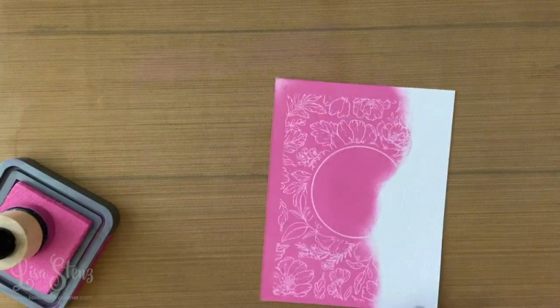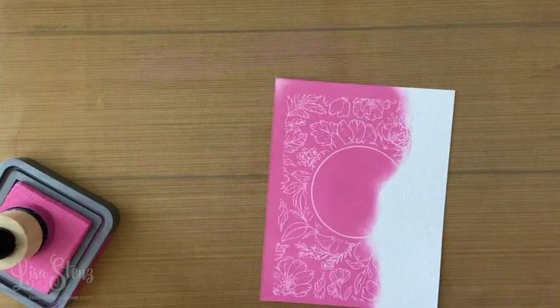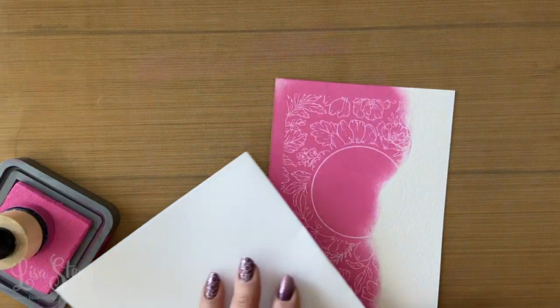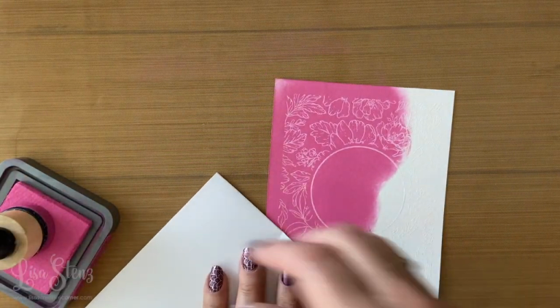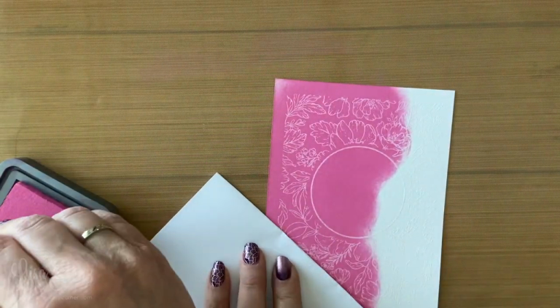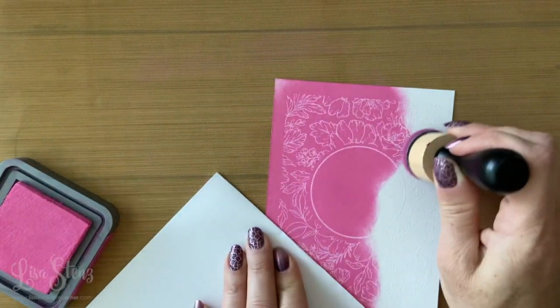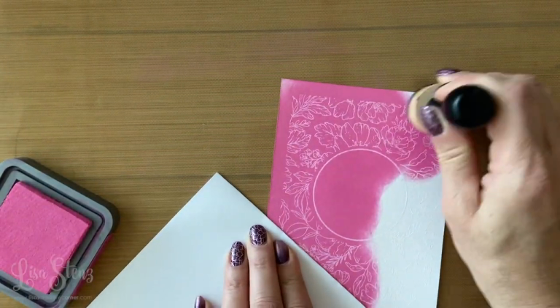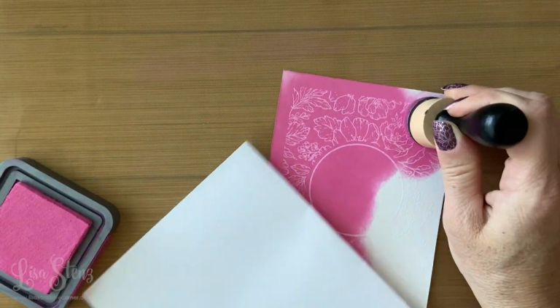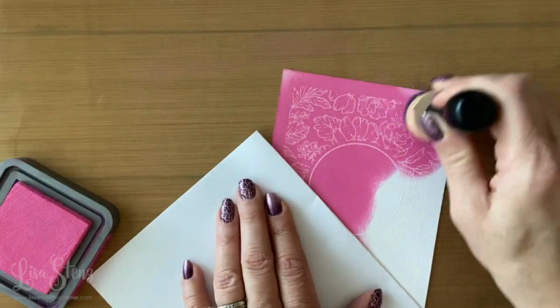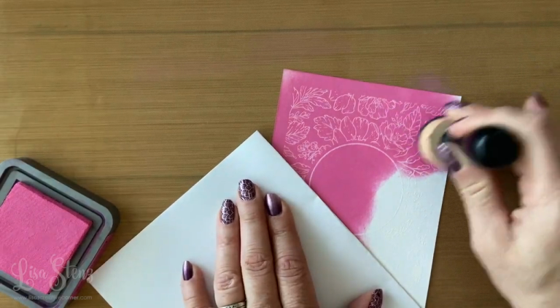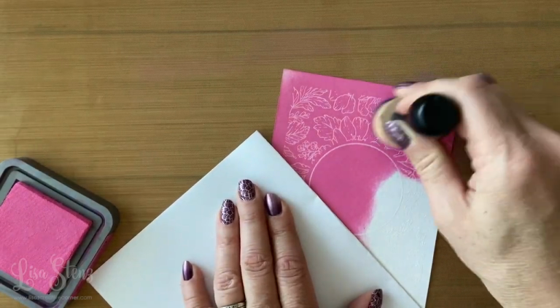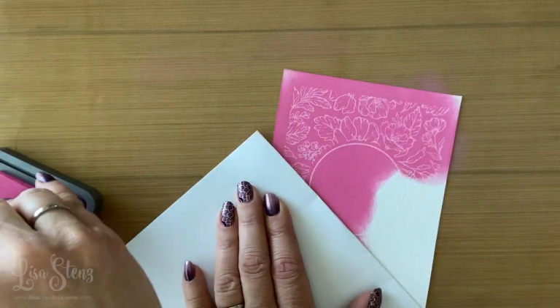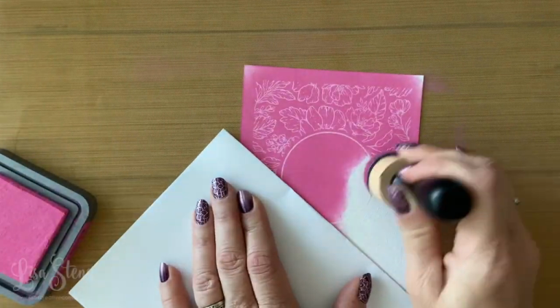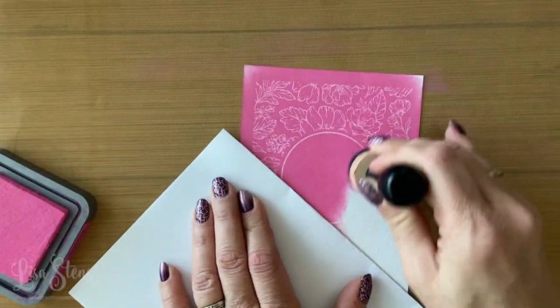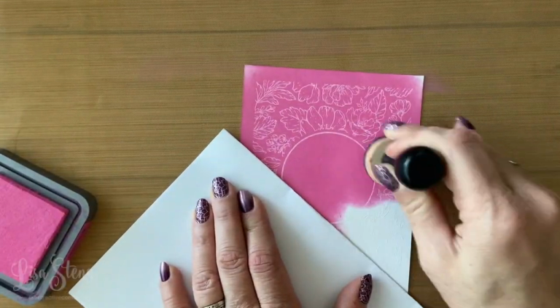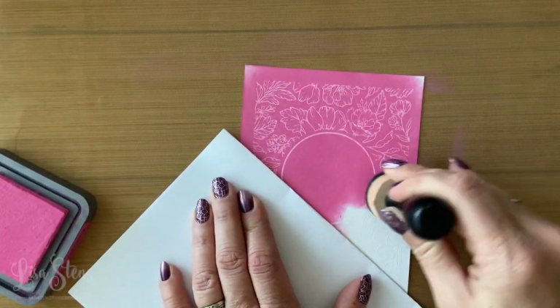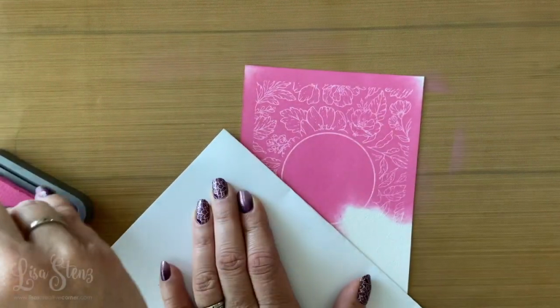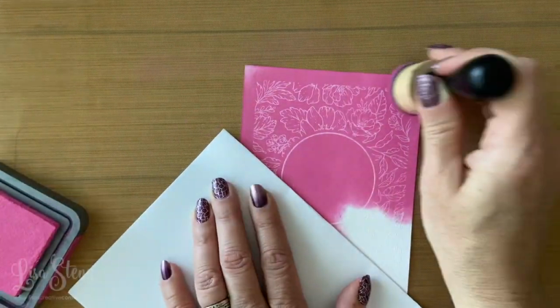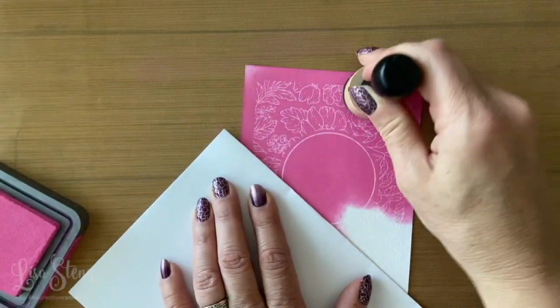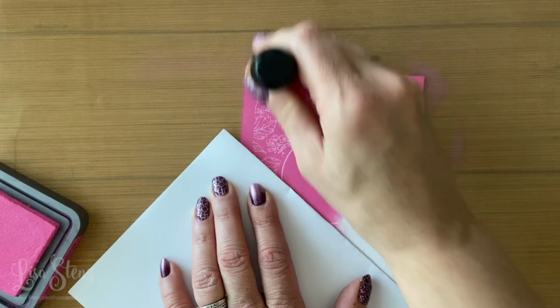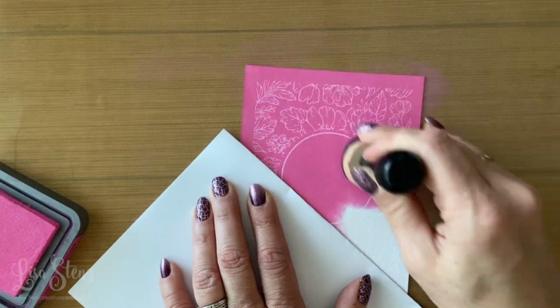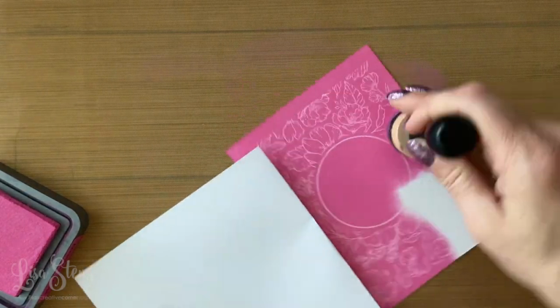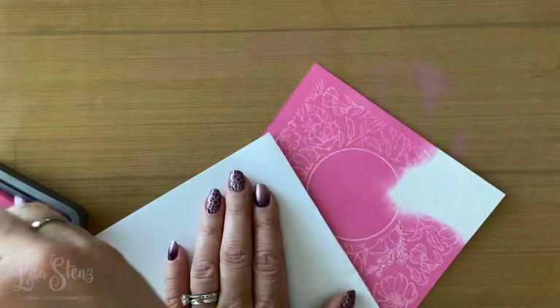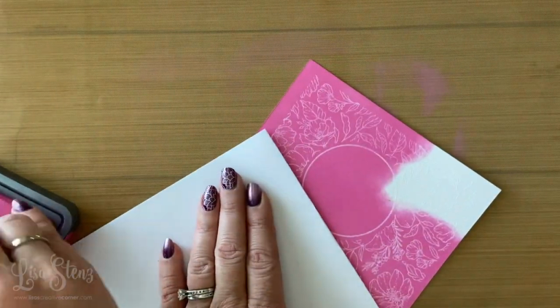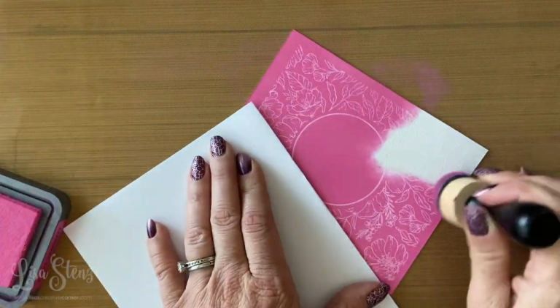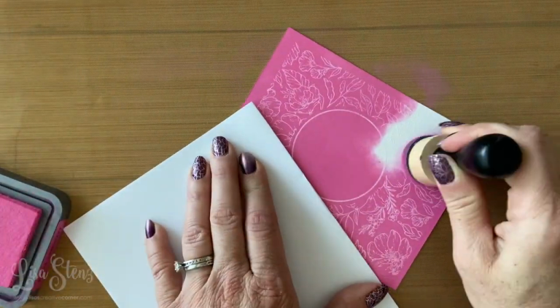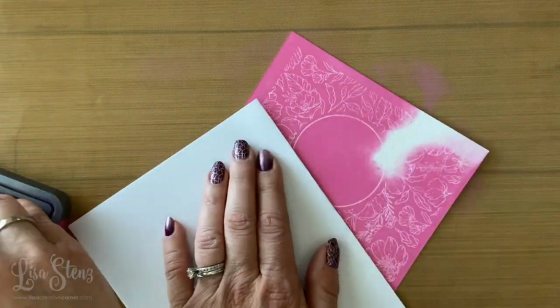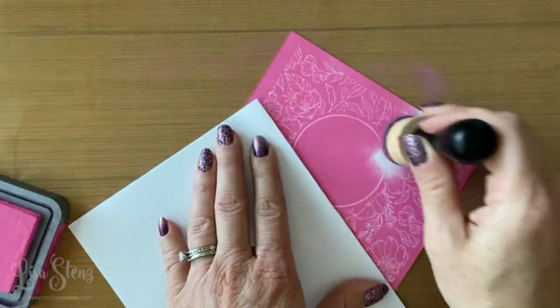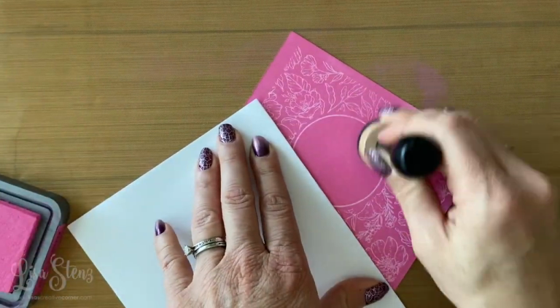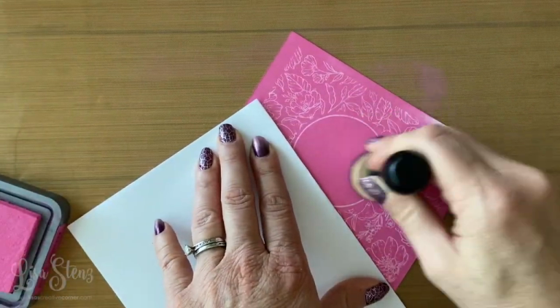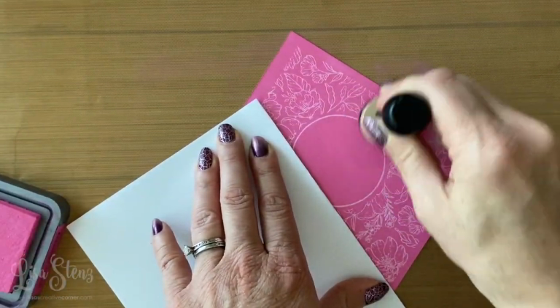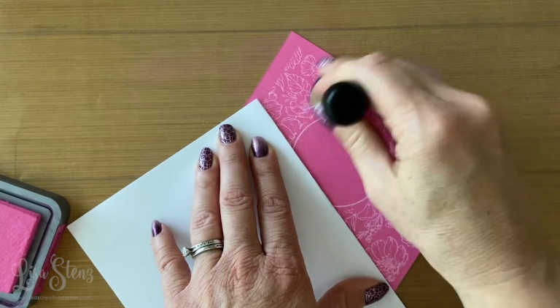Now that I got half of the sheet covered, I don't want to touch it with my fingers for a couple of reasons. One, because it's going to get ink on your fingers — the pigment is still a little bit wet. And two, you don't want to get fingerprints on your project.